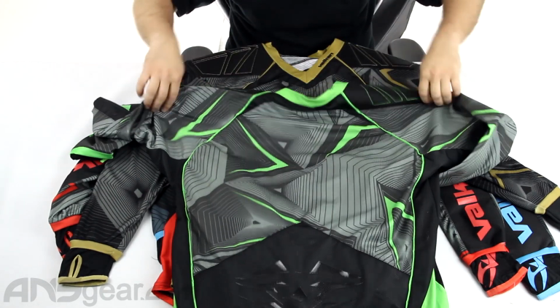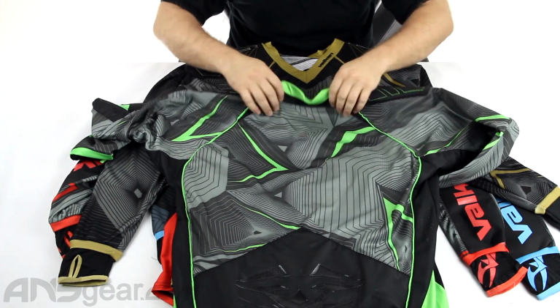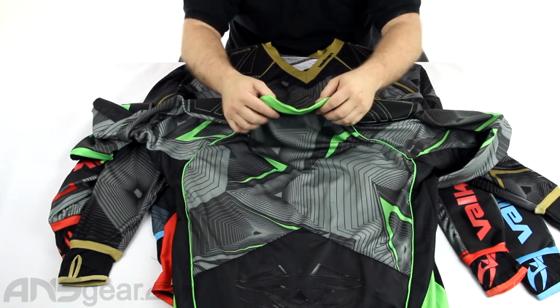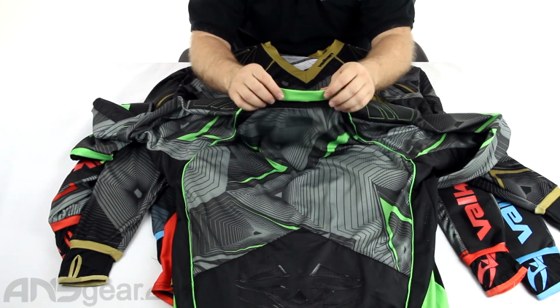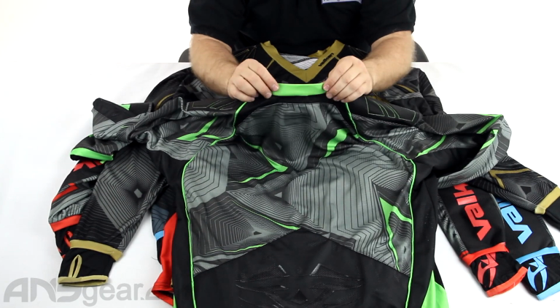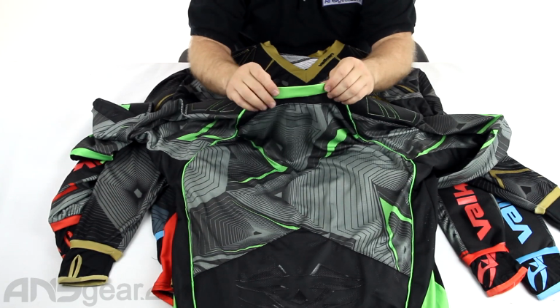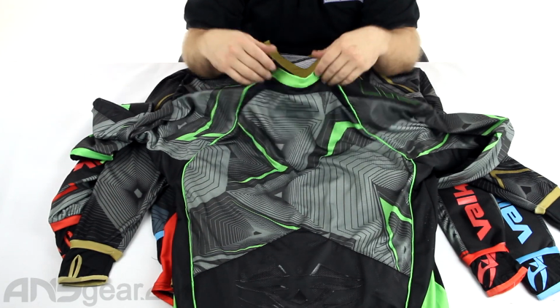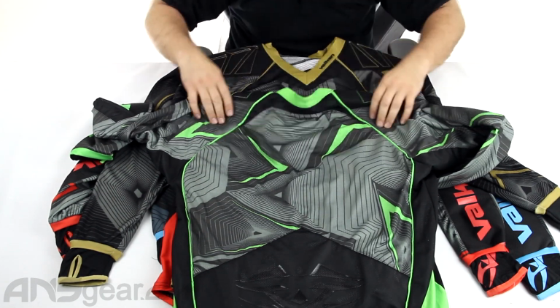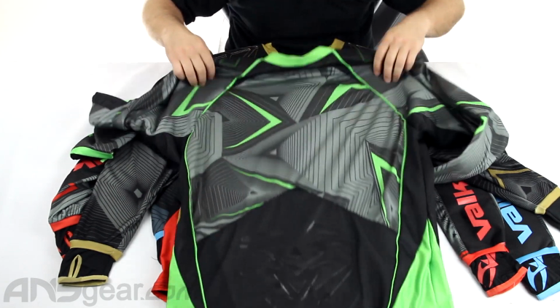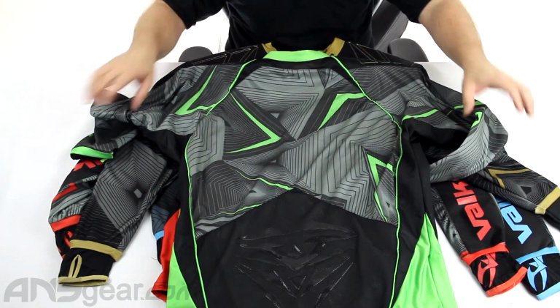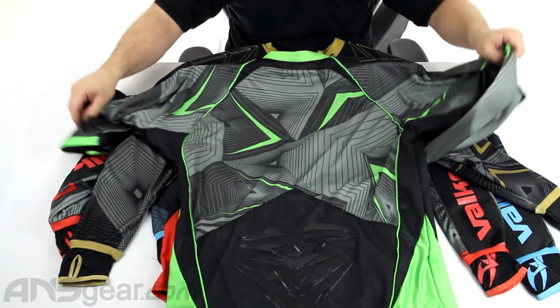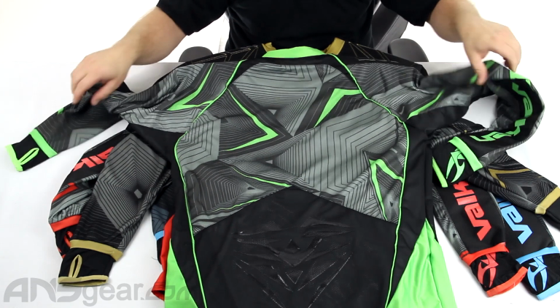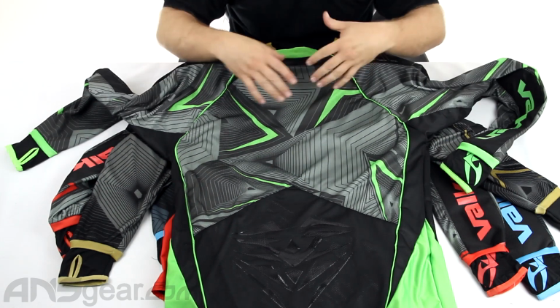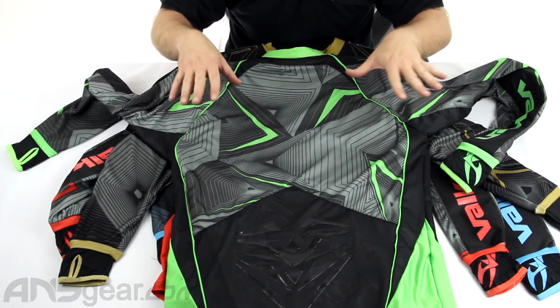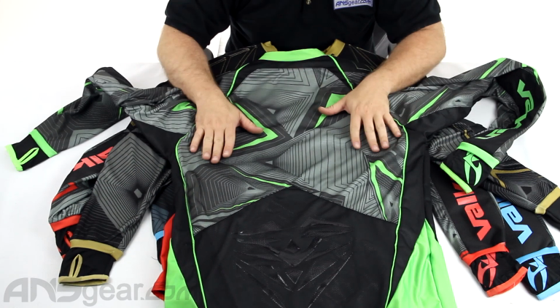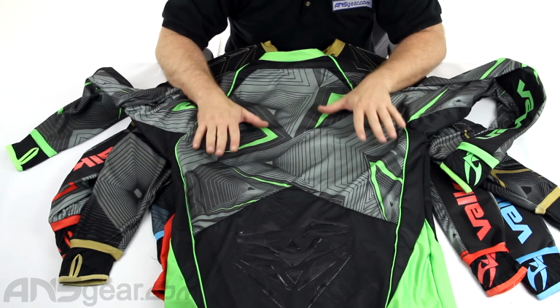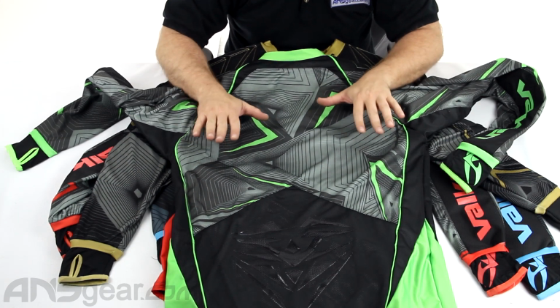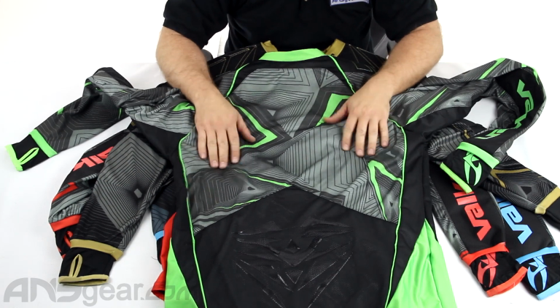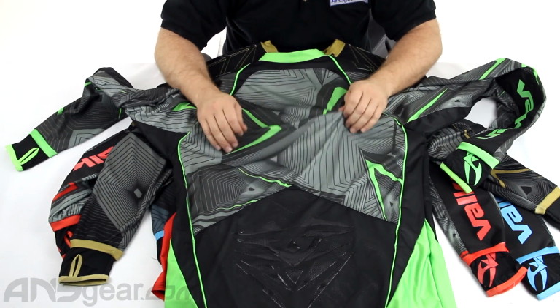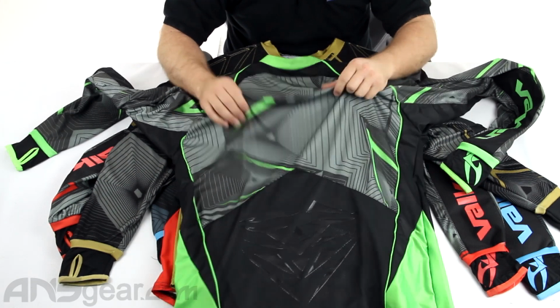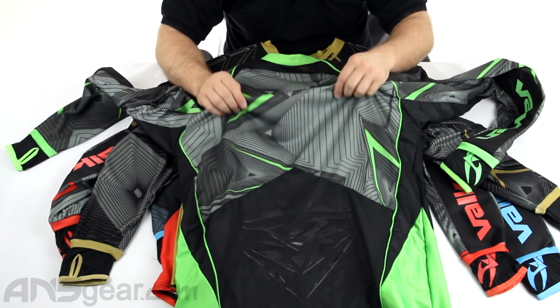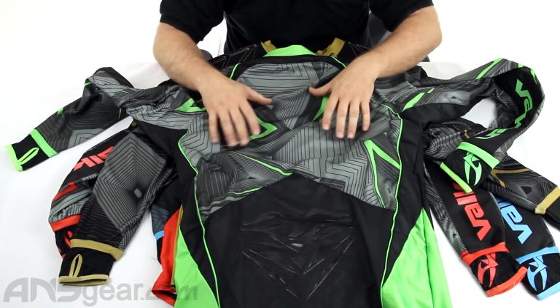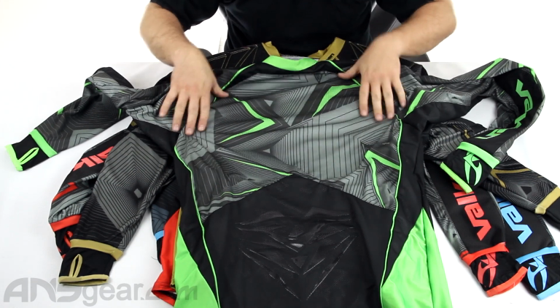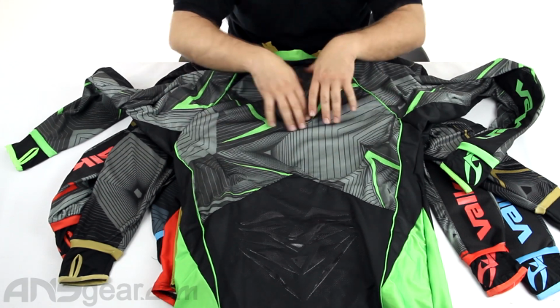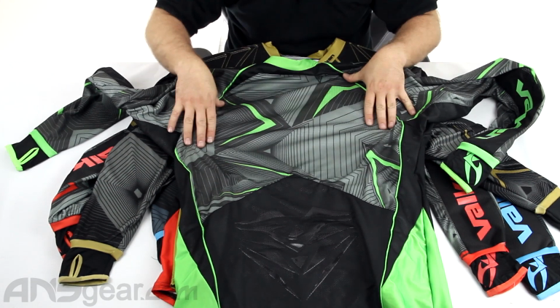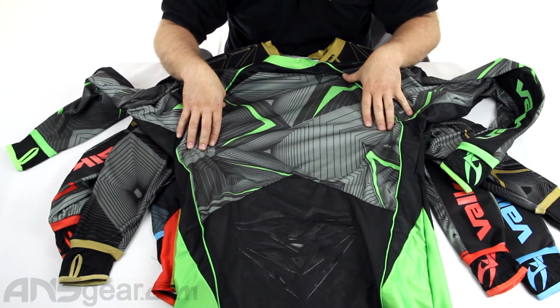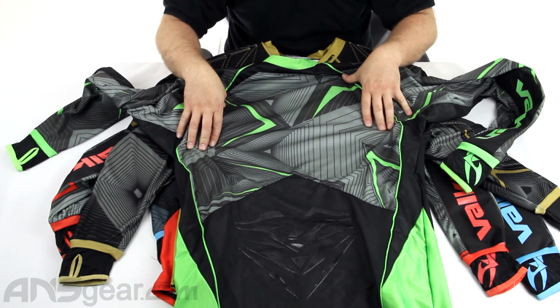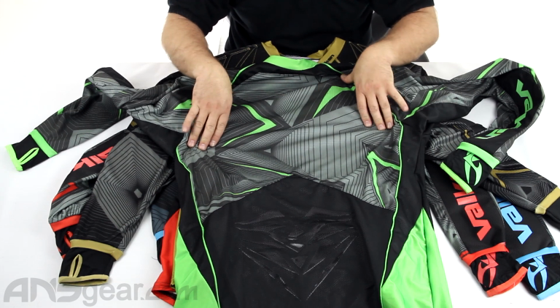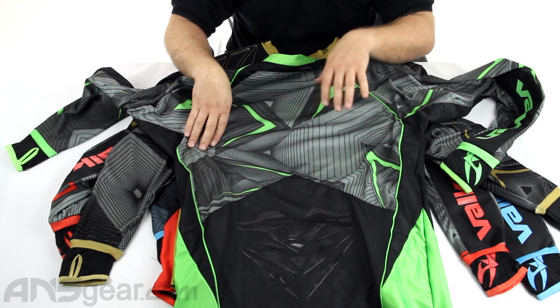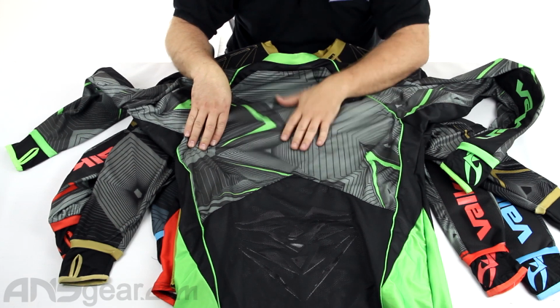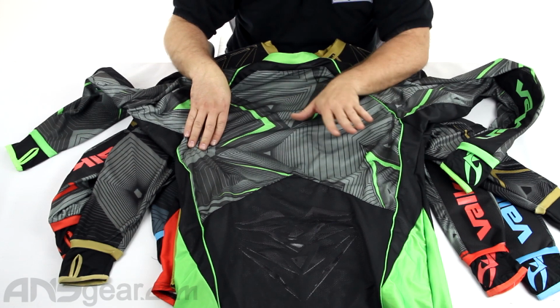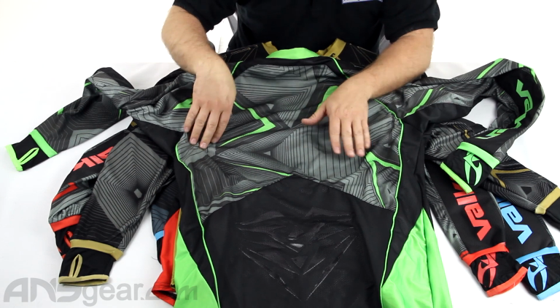V collar with a little bit of padding up in the collar right here, not too much though. Overall, there isn't a ton of padding in this jersey — it's all very, very light. Plenty of room on the back for team names, numbers, all that jazz.